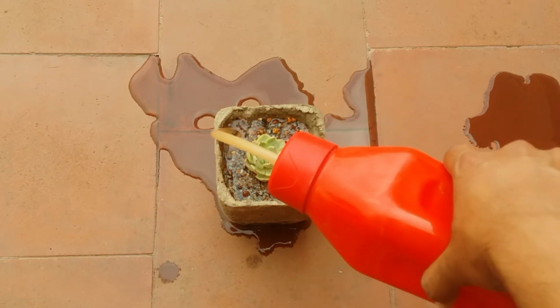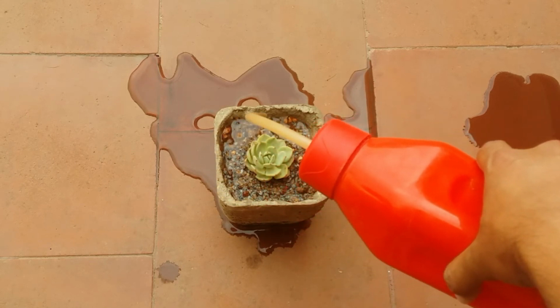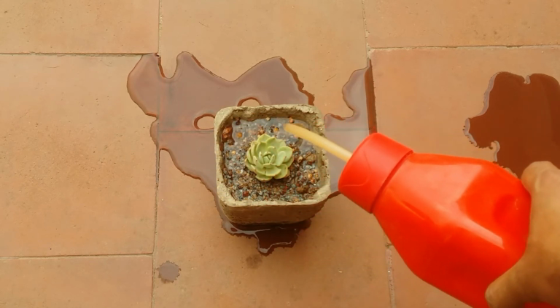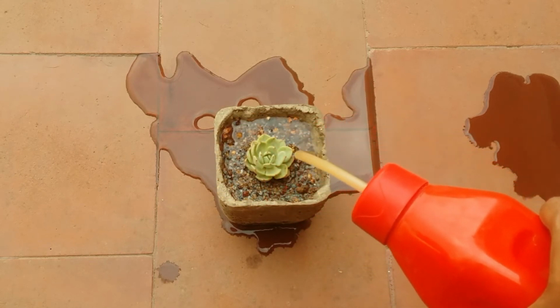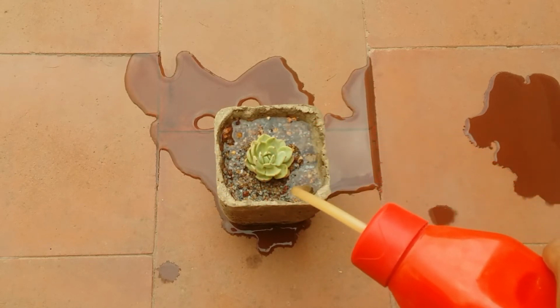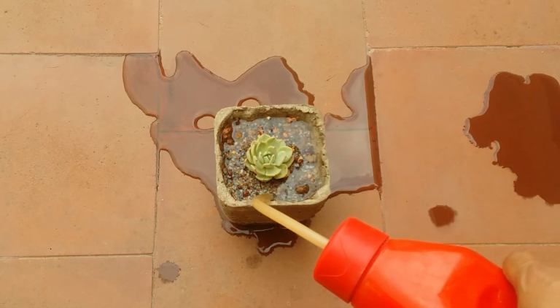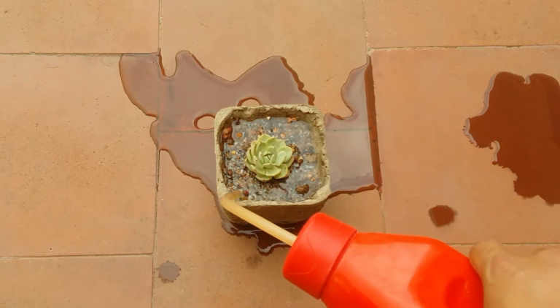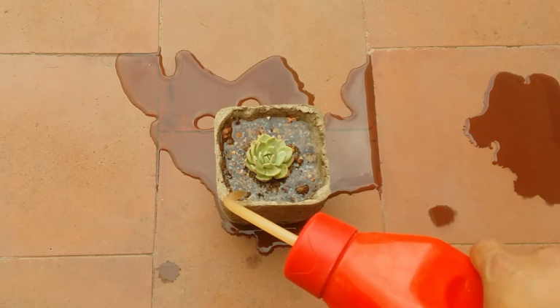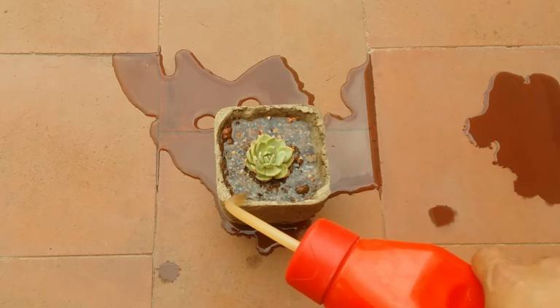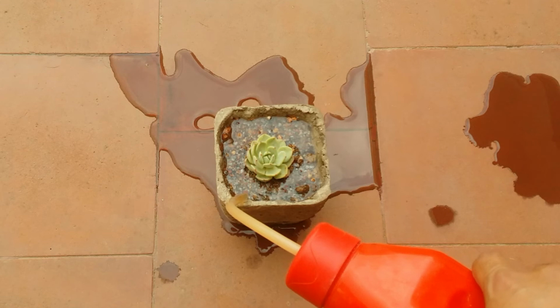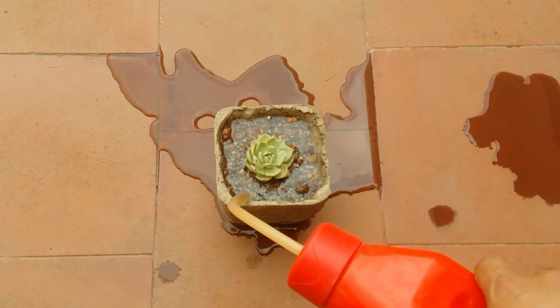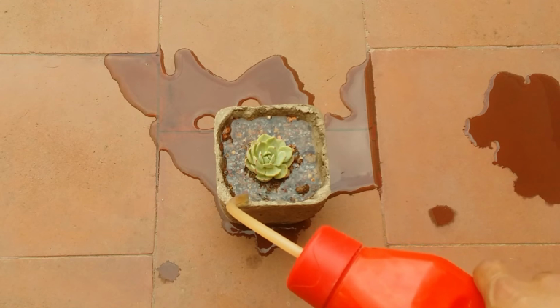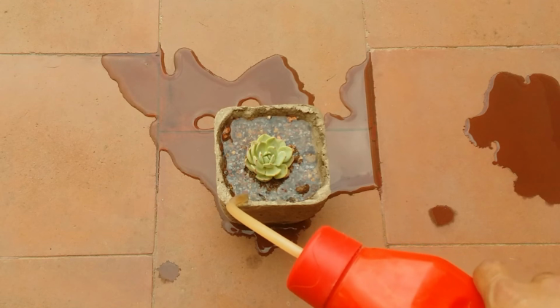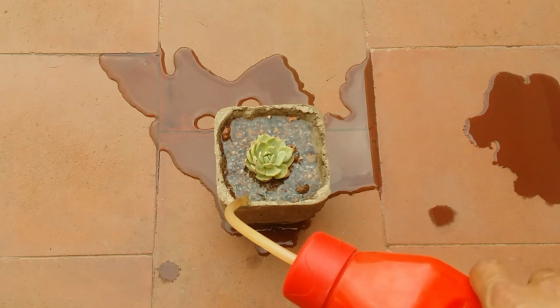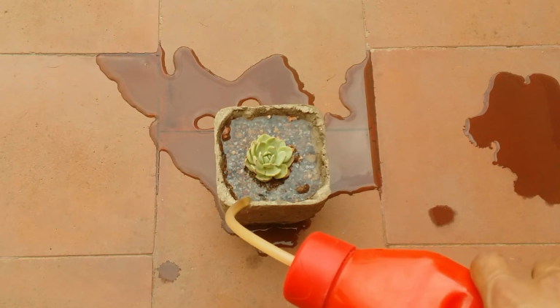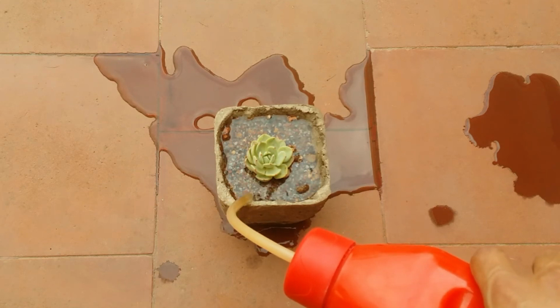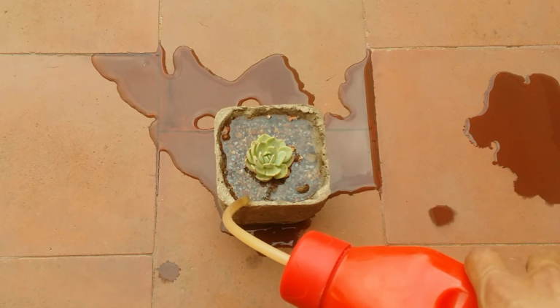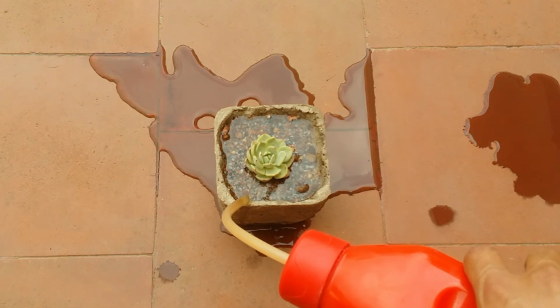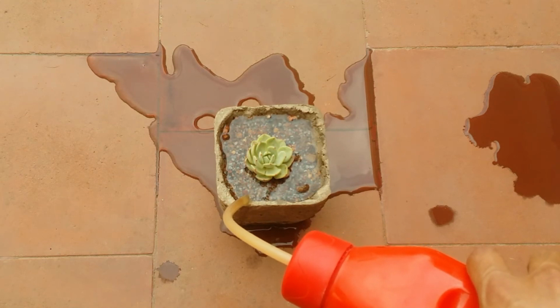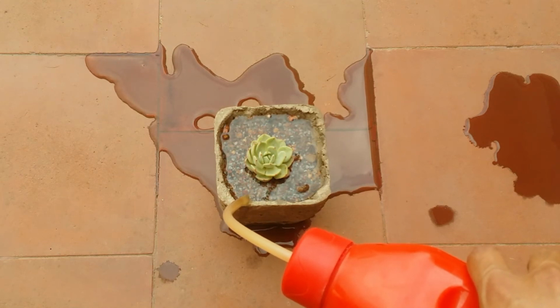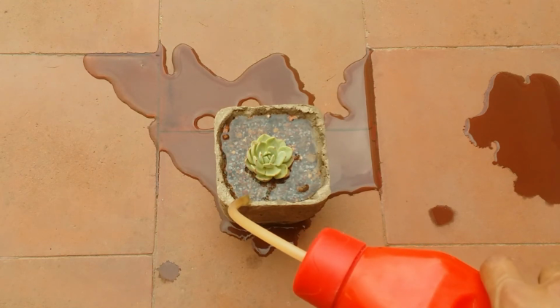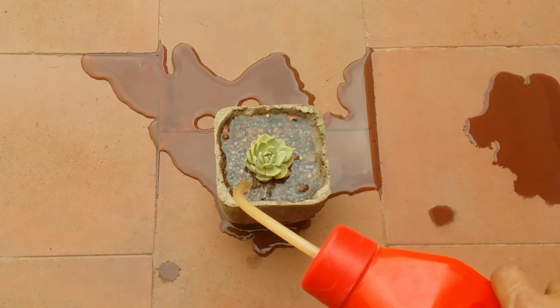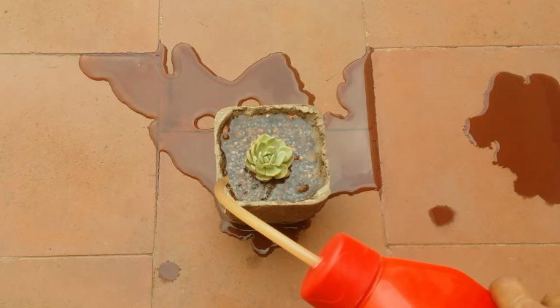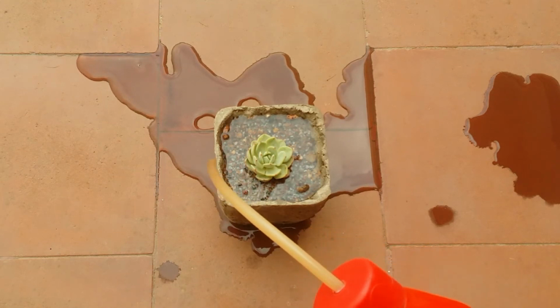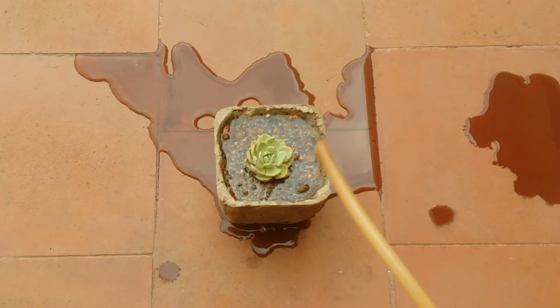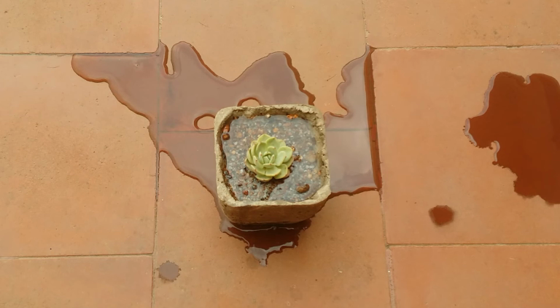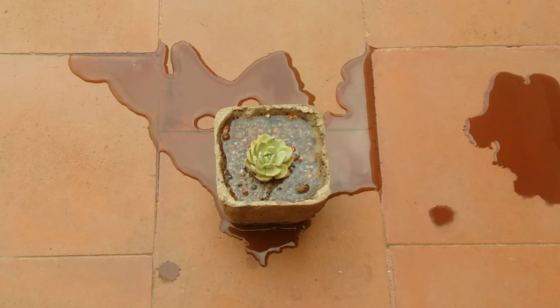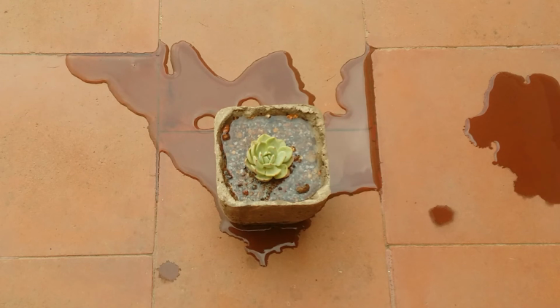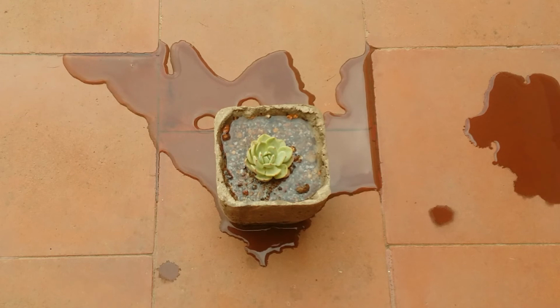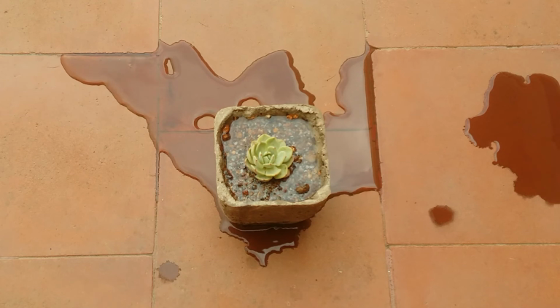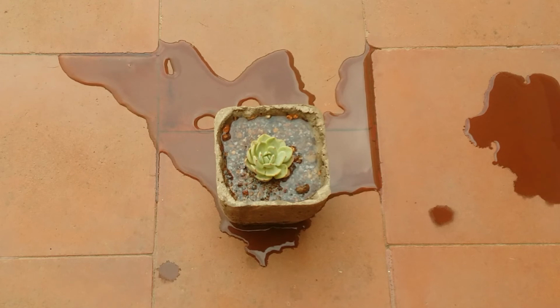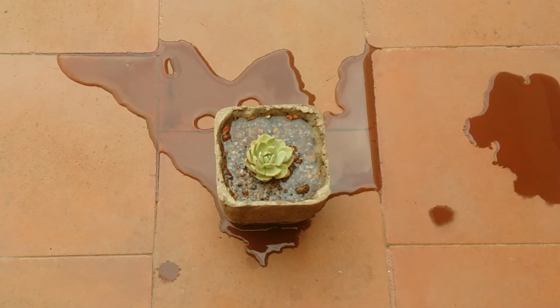You can see how easy it is to water with this DIY bottle. I hope this video was helpful to you — if it was, please hit the like button. If you're new to my channel, please consider subscribing. Until then, take care, stay safe, and keep propagating!